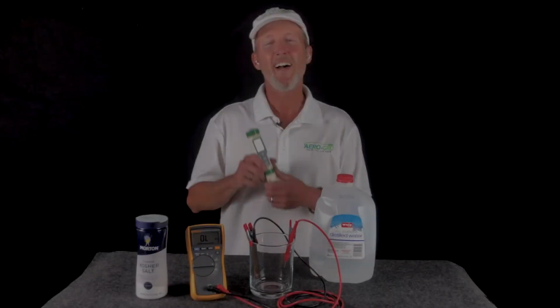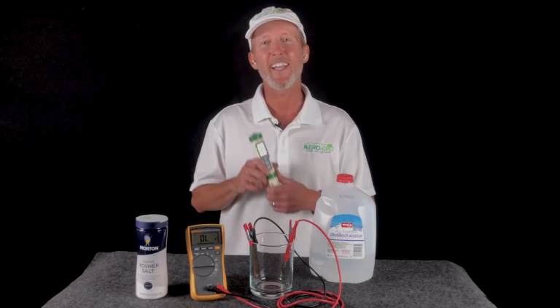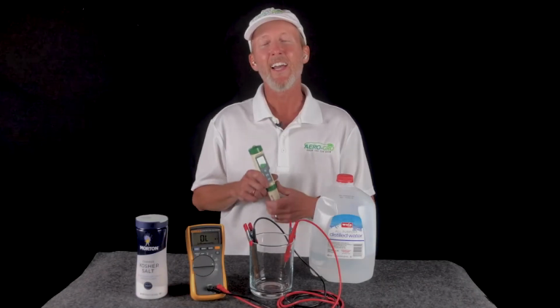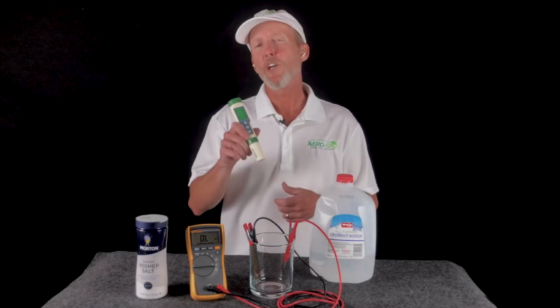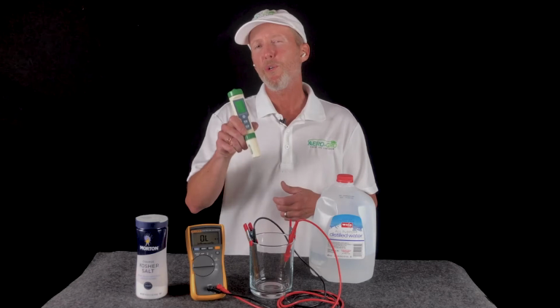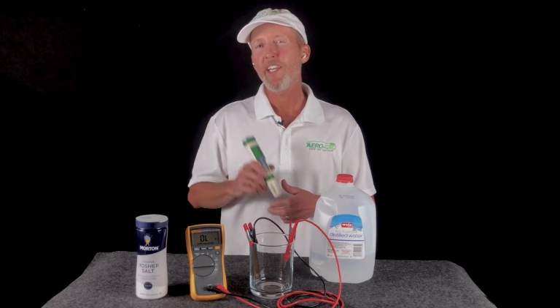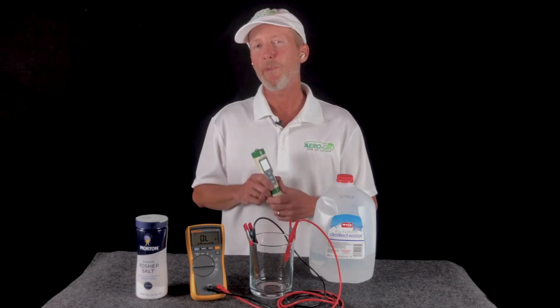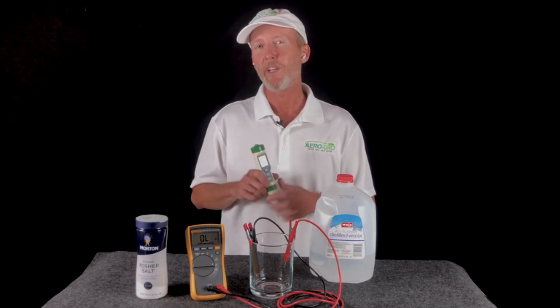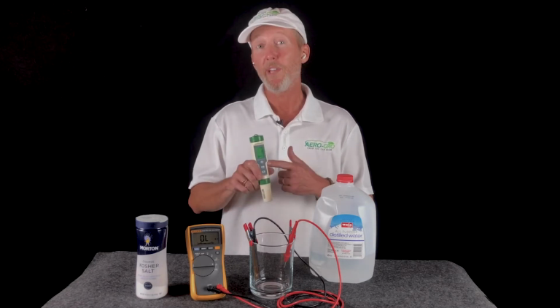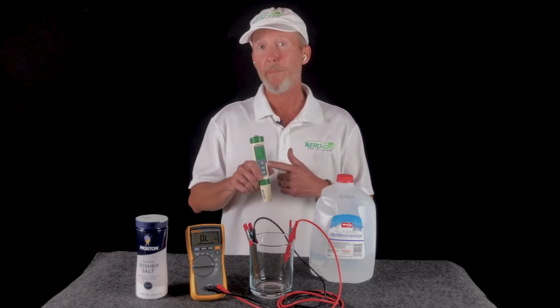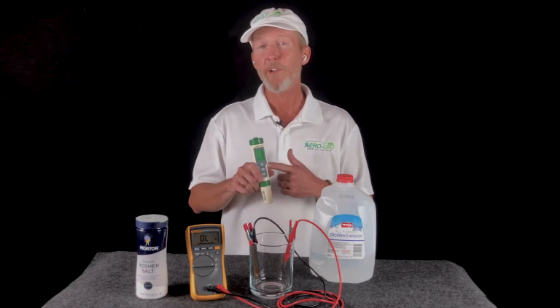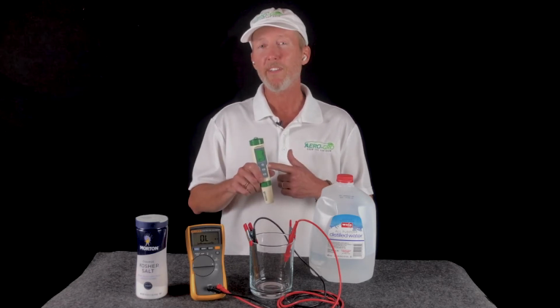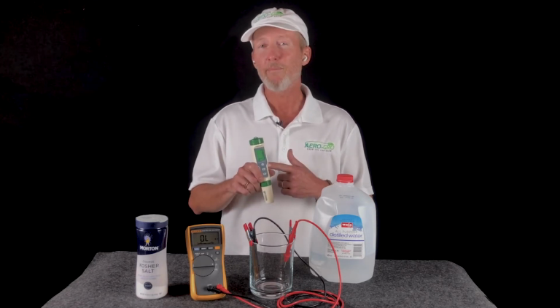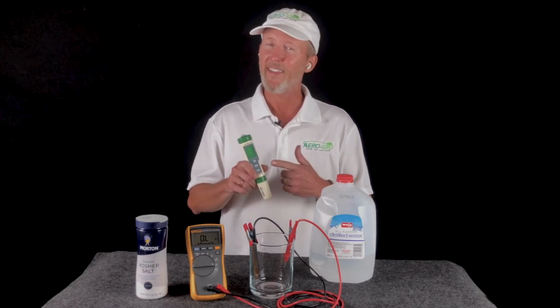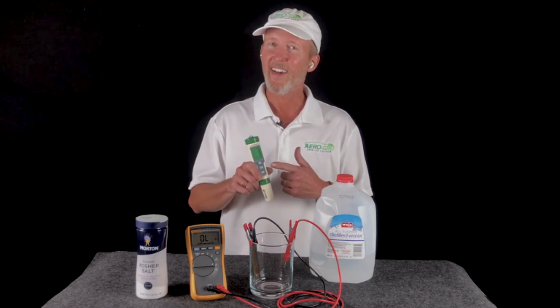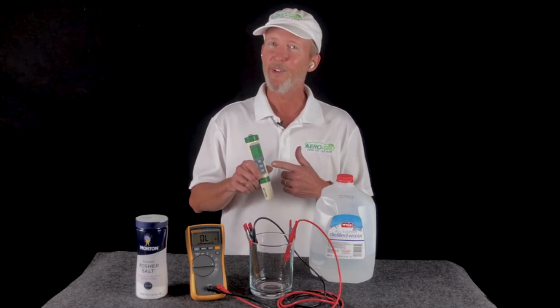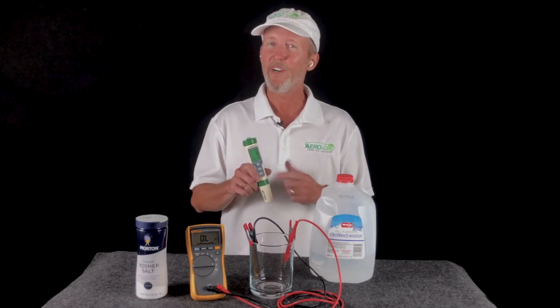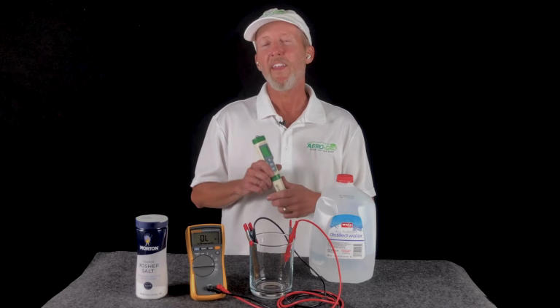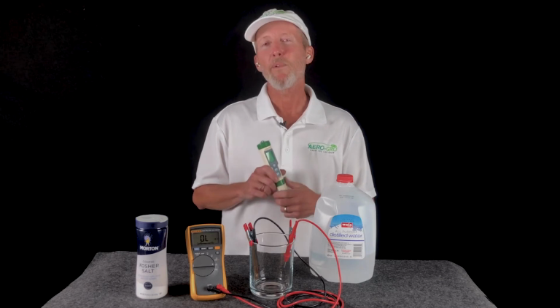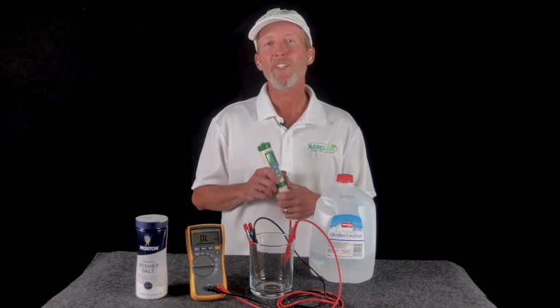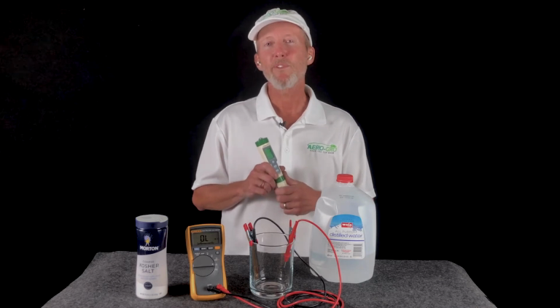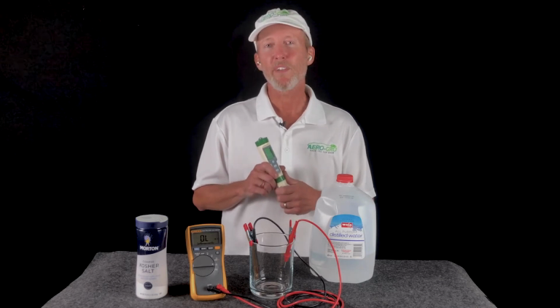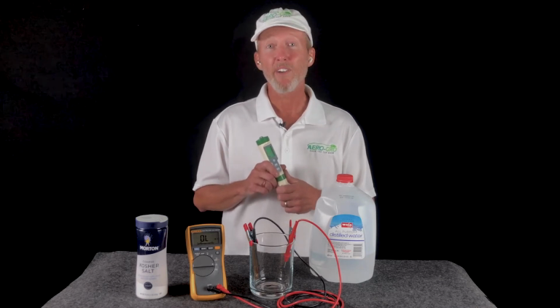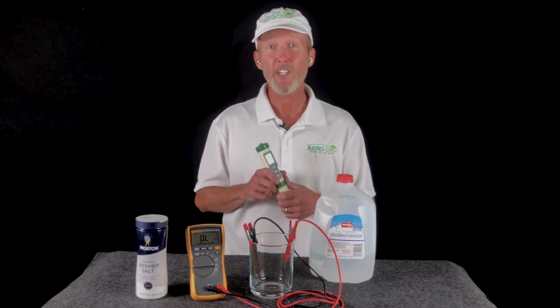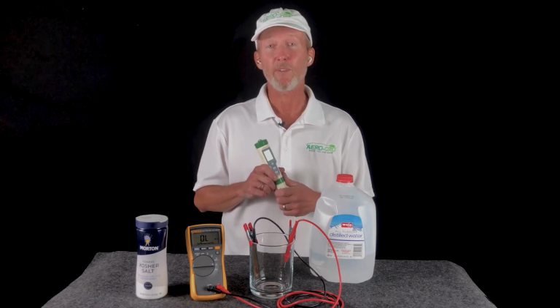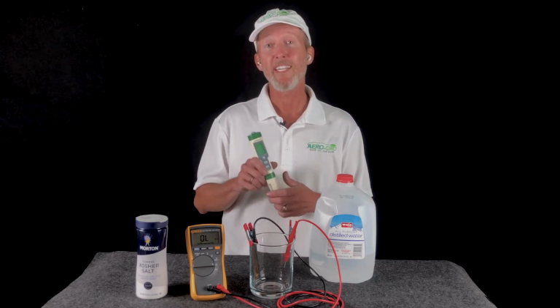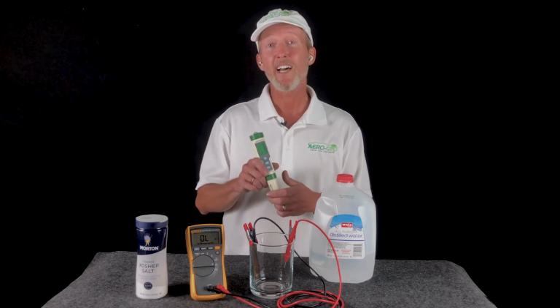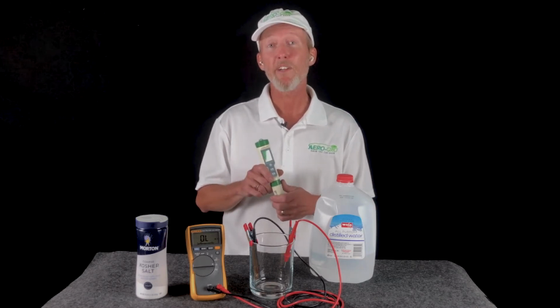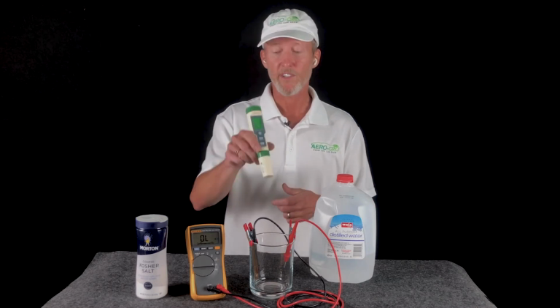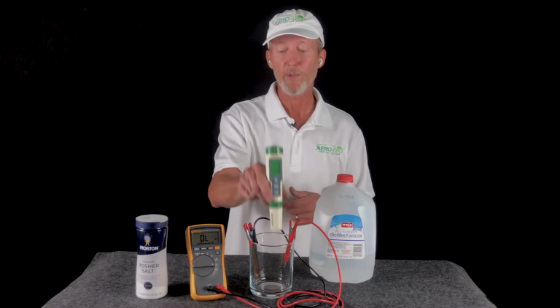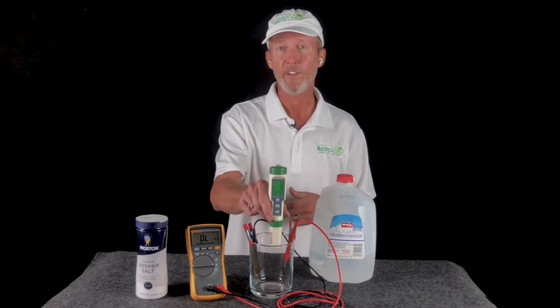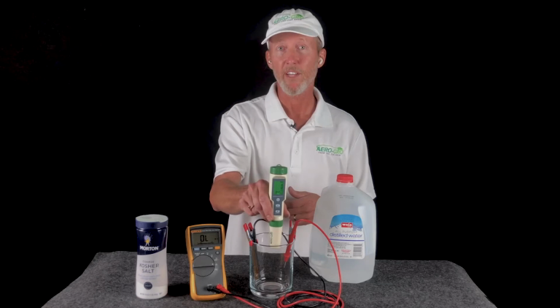Hi again. So your TDS meter, when it gives you that PPM reading at the top, that's not a real number. That number is actually the result of a calculation being run inside the meter at the time you dip it into the liquid.